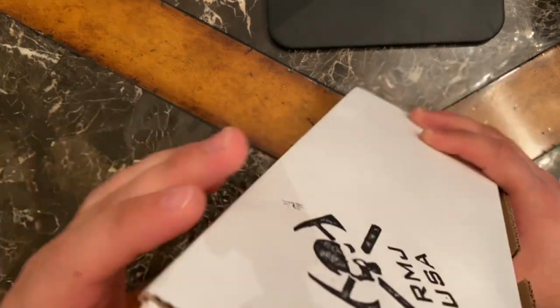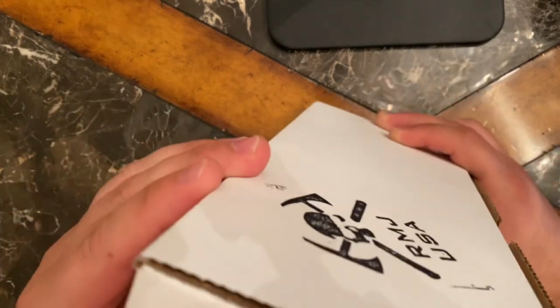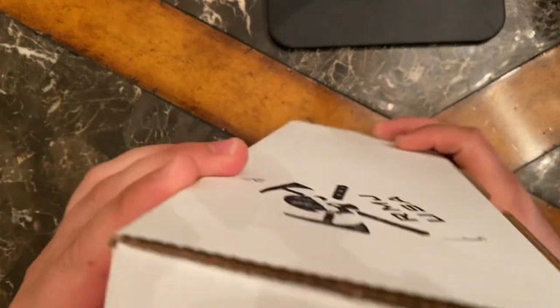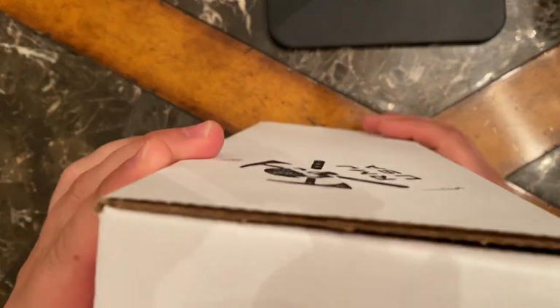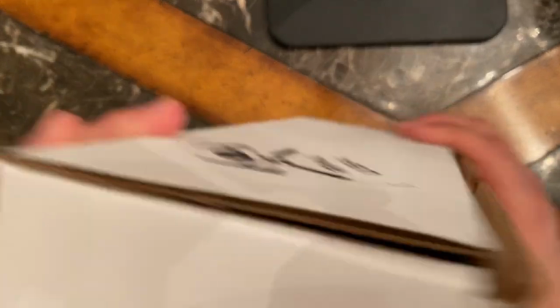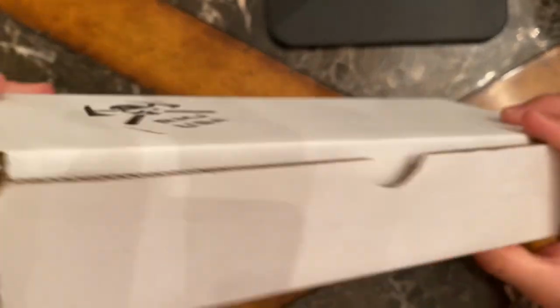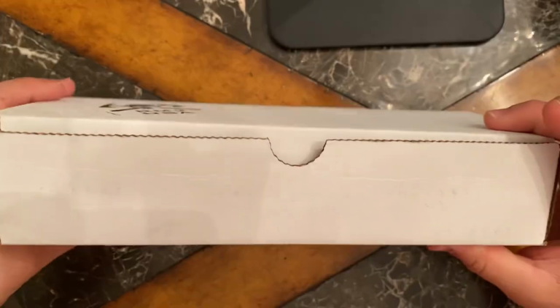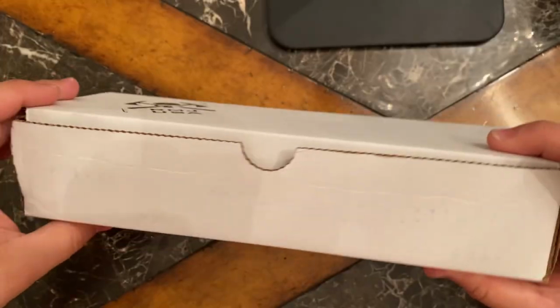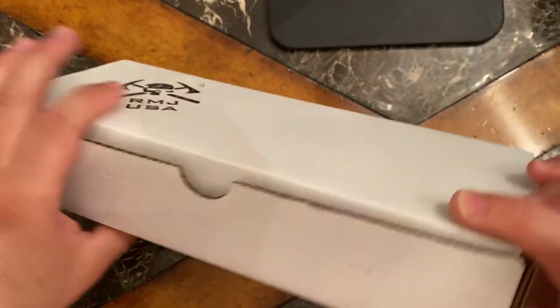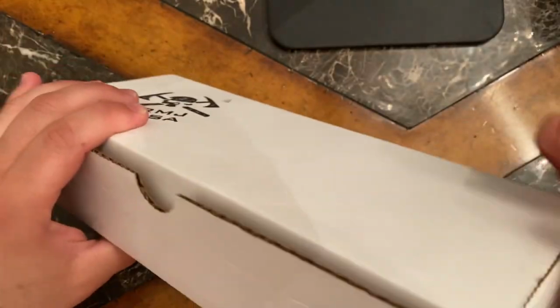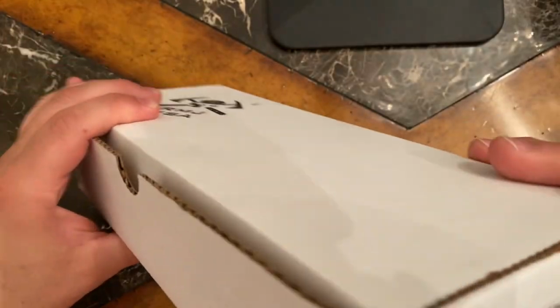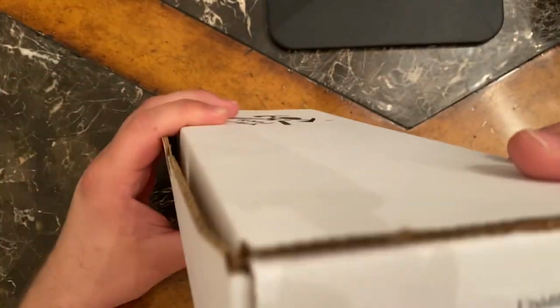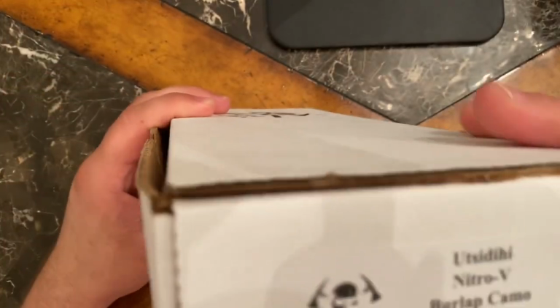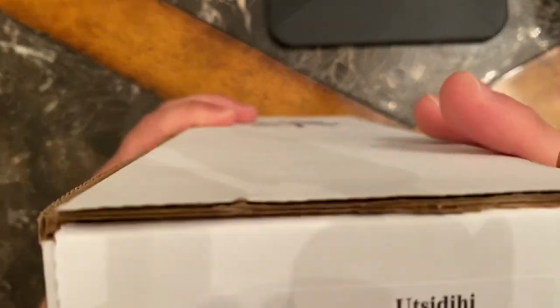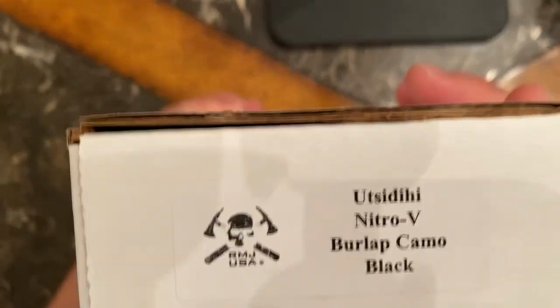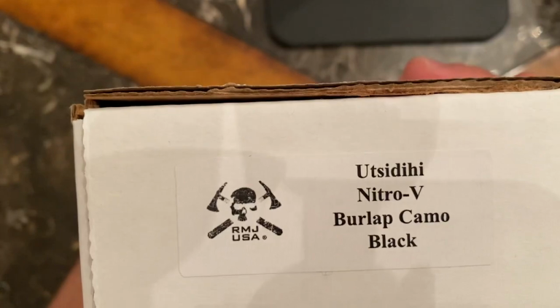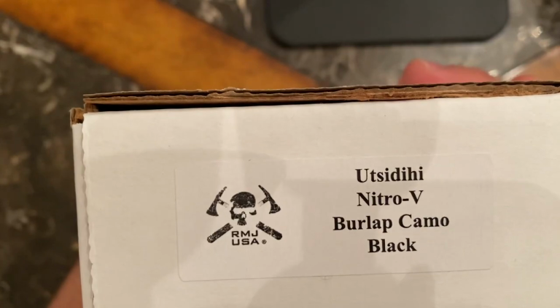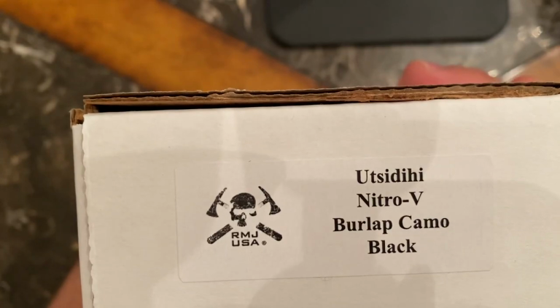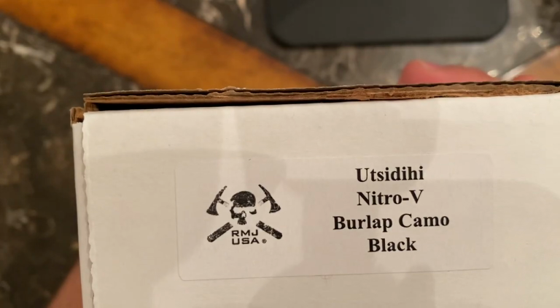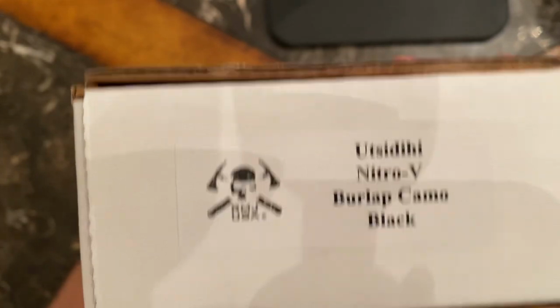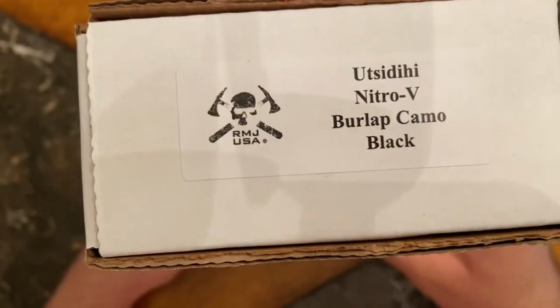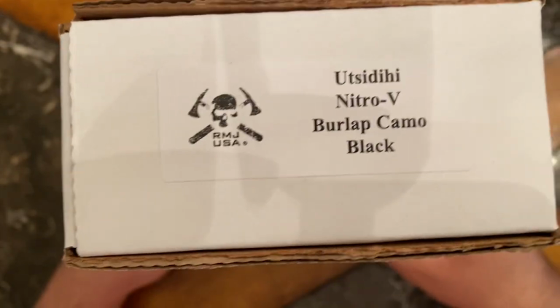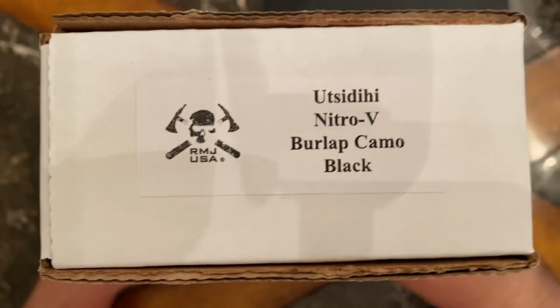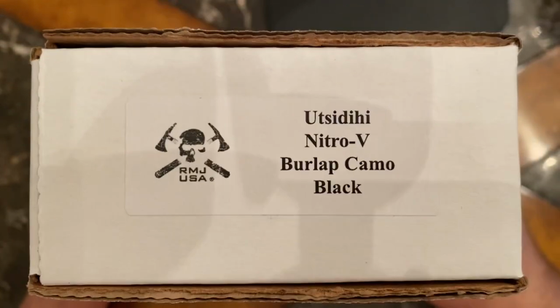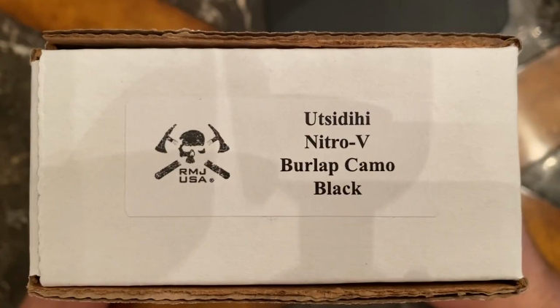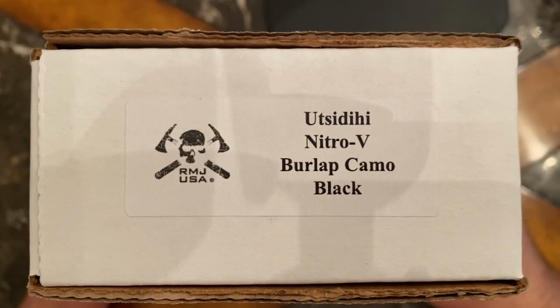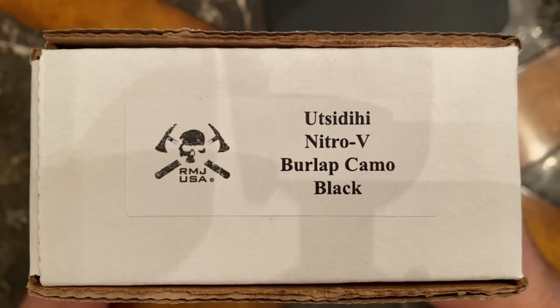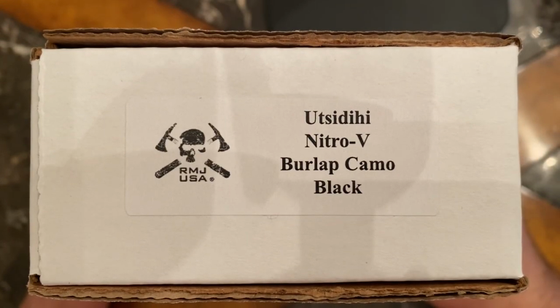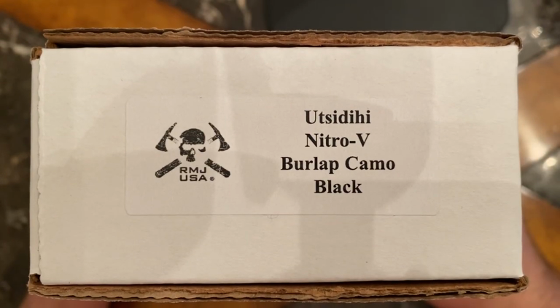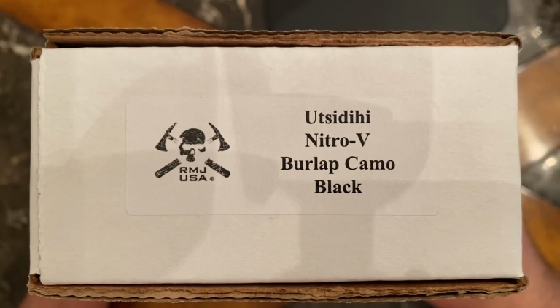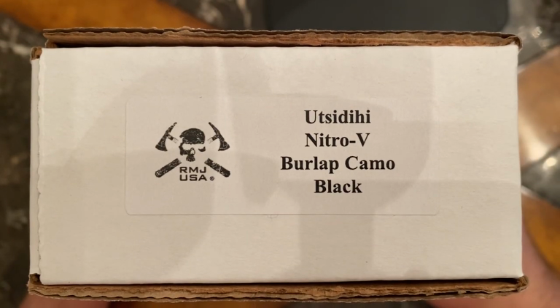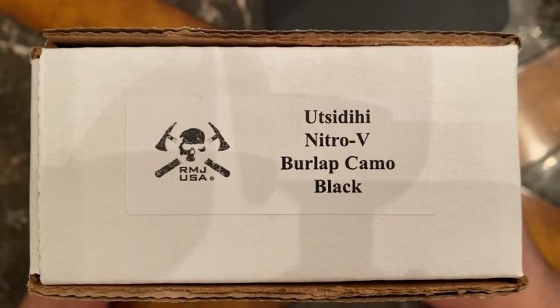This is going to be a fixed blade knife. This is the Oot CD High — it's a fixed blade knife.